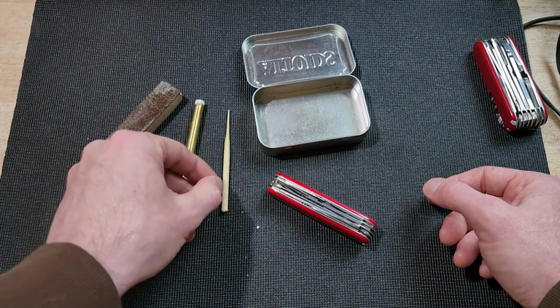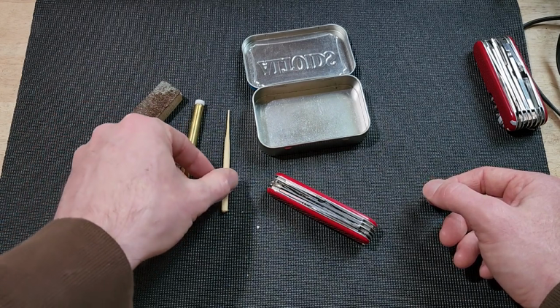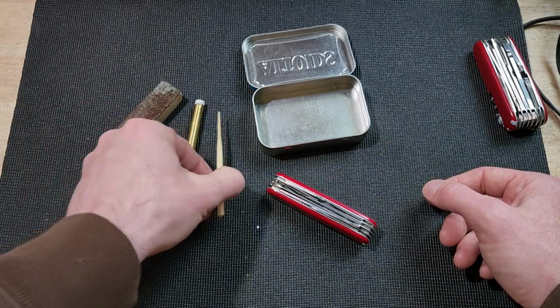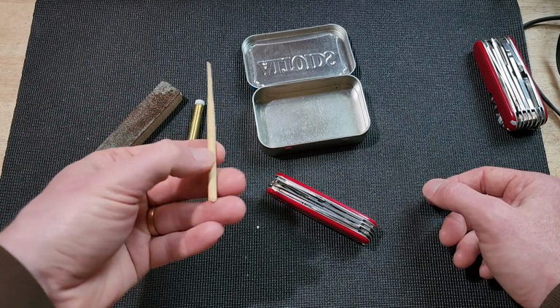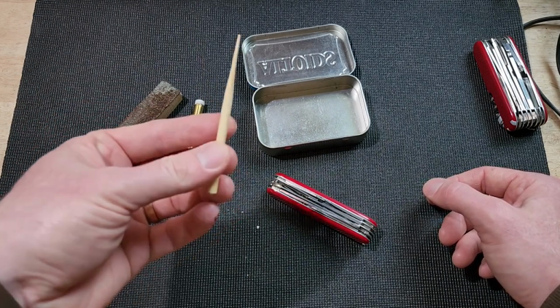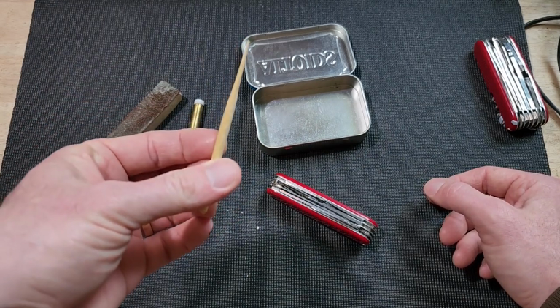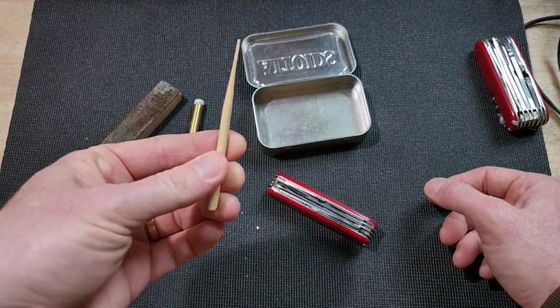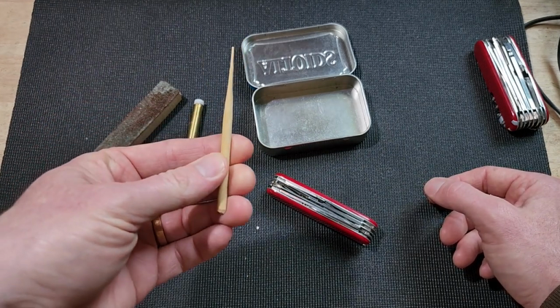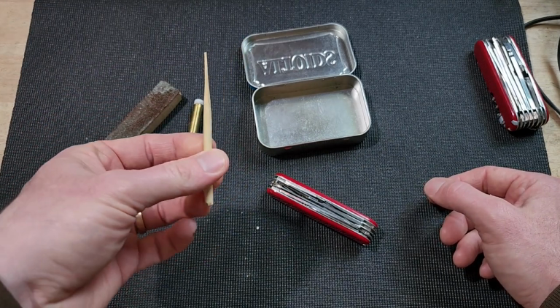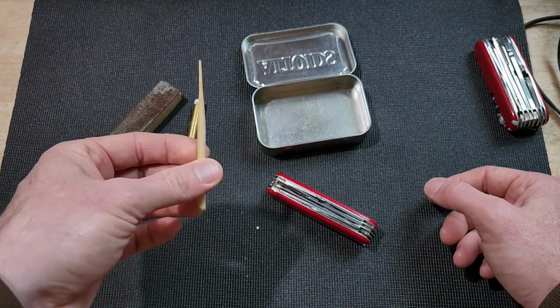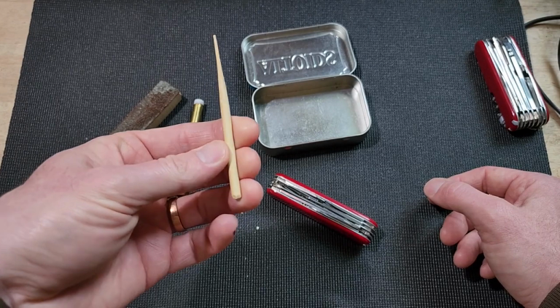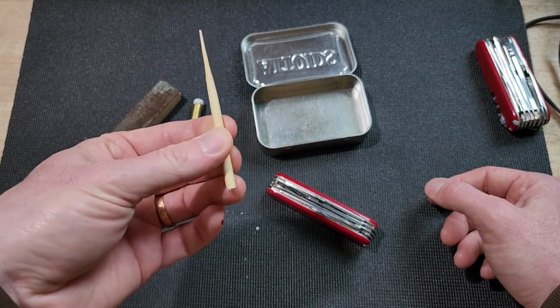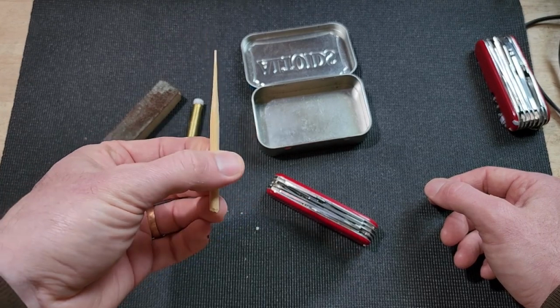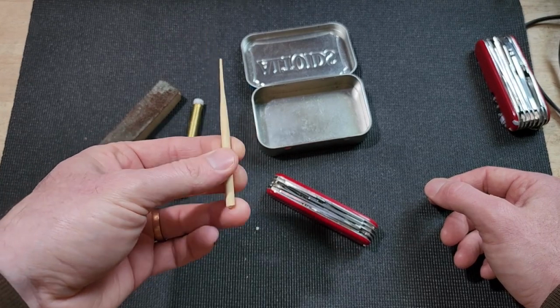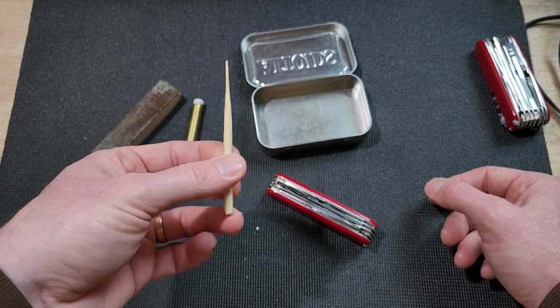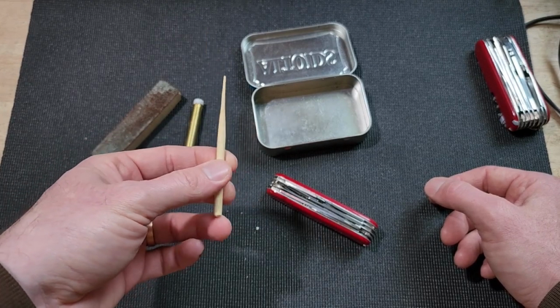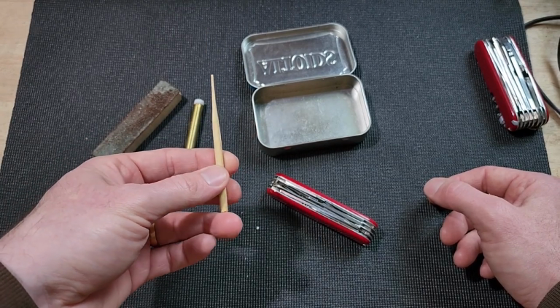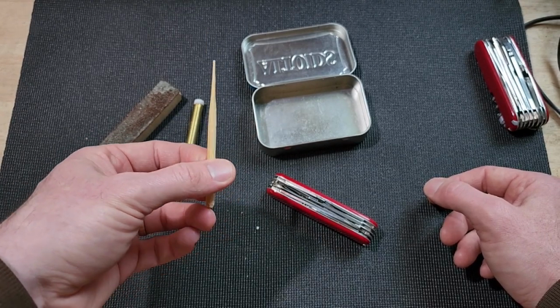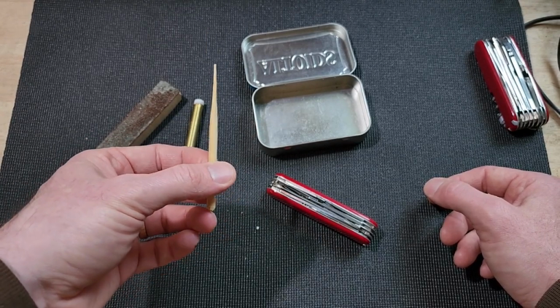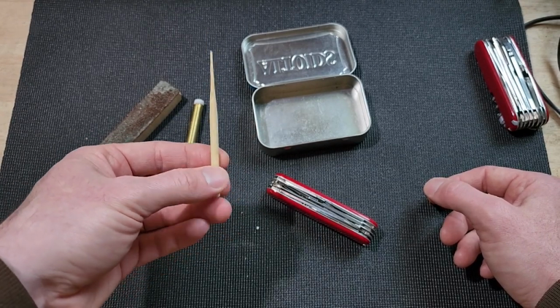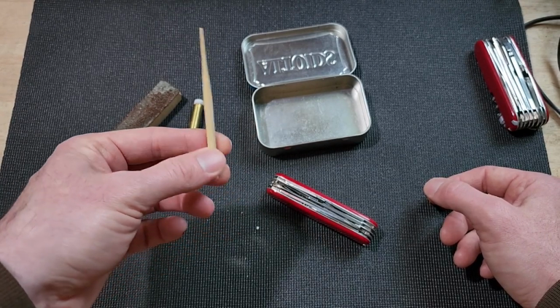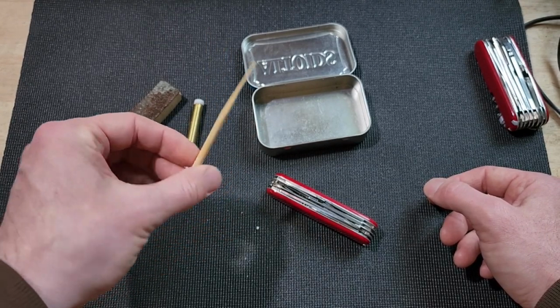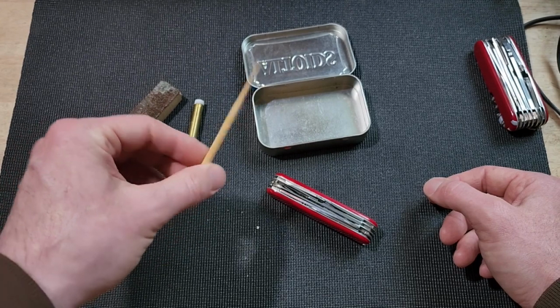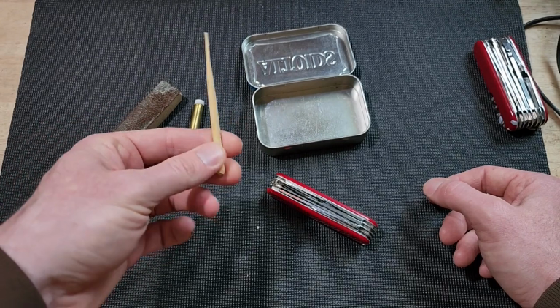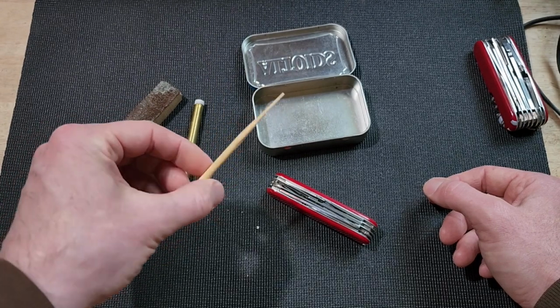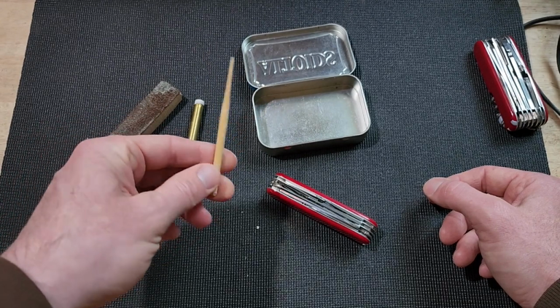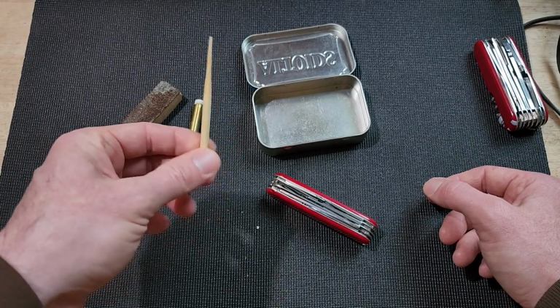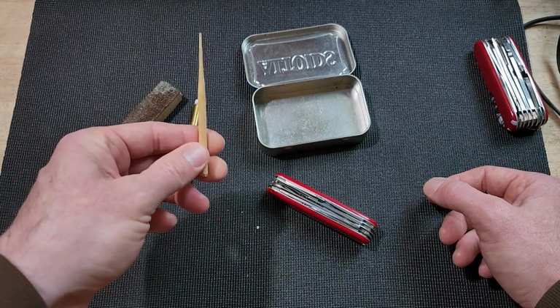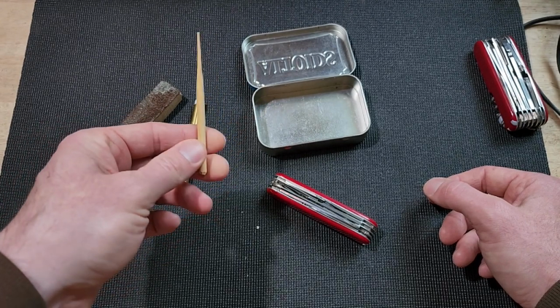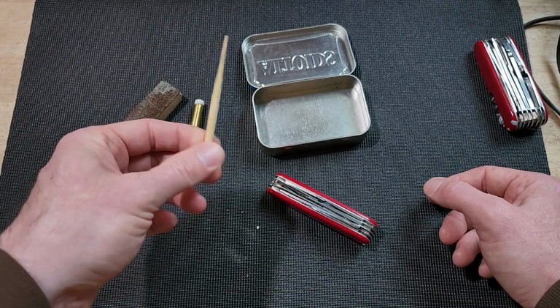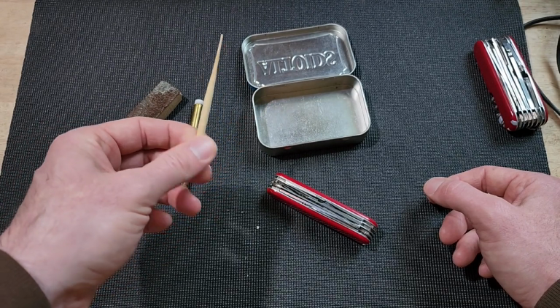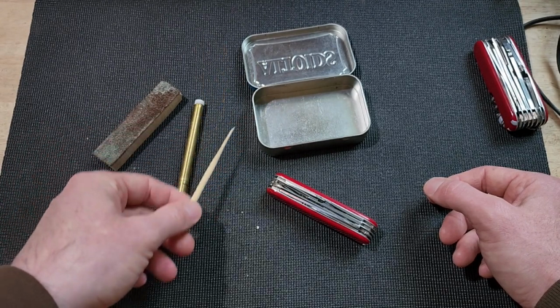And then the last thing inside this kit is this little bamboo skewer, which you might think — what in the world would you have a bamboo skewer in there for? But you'll see. There'll be a video coming out soon where I use this, so stay tuned — you'll have to see why that is.